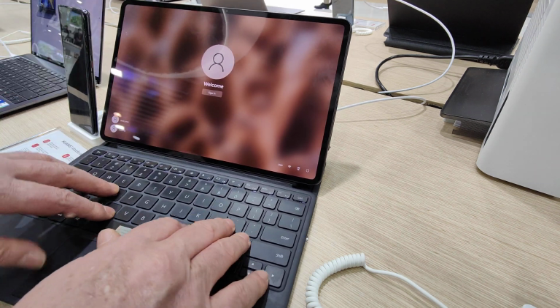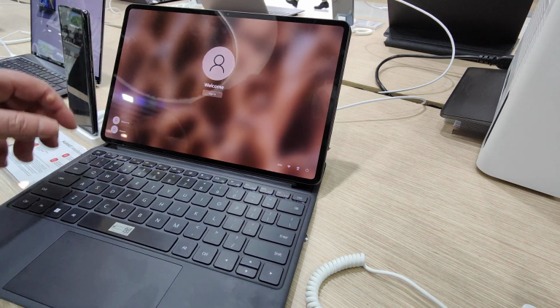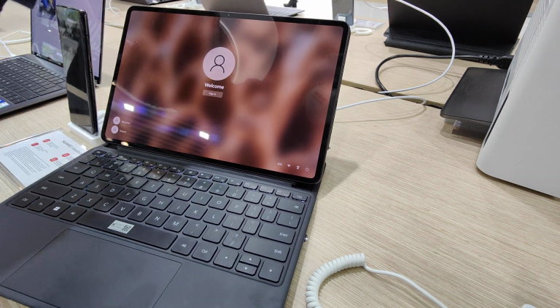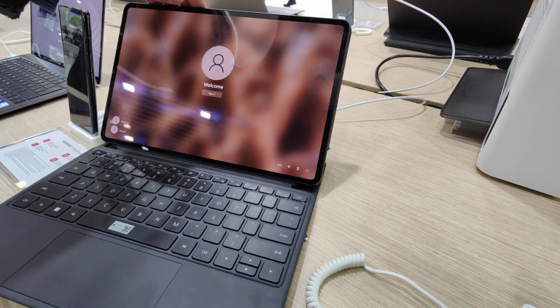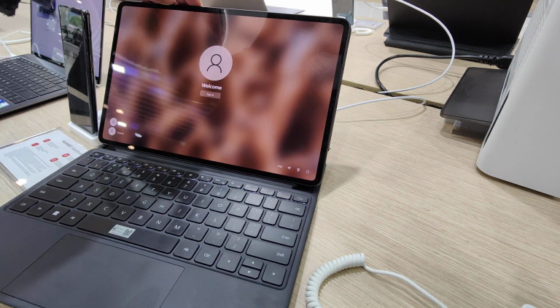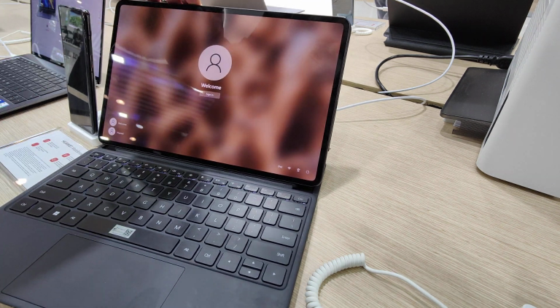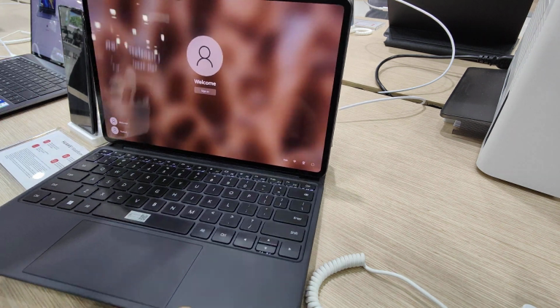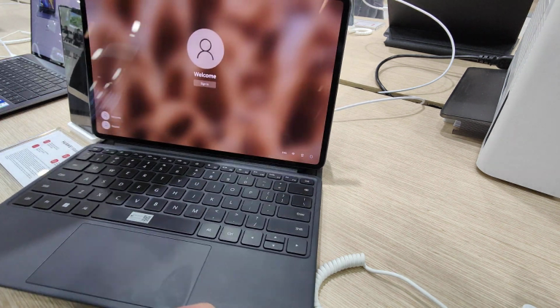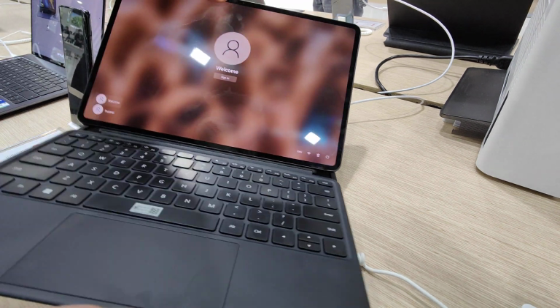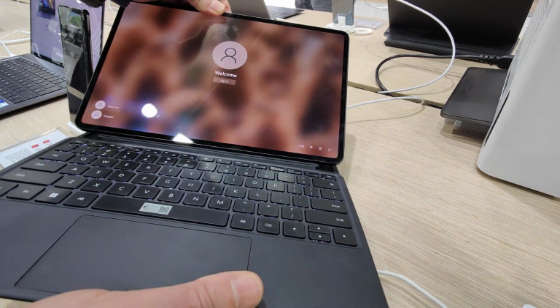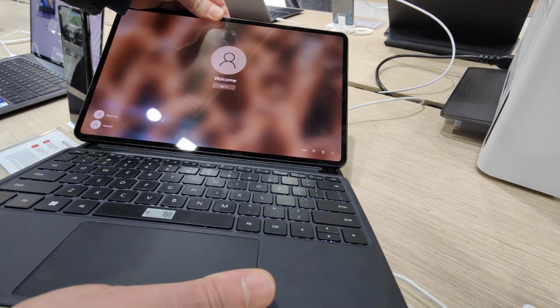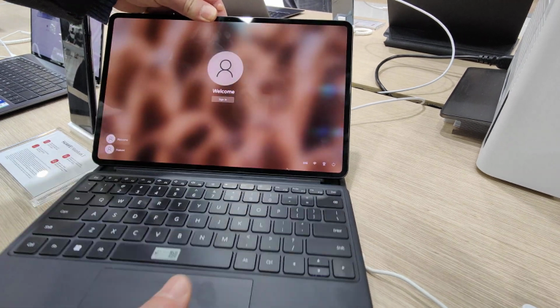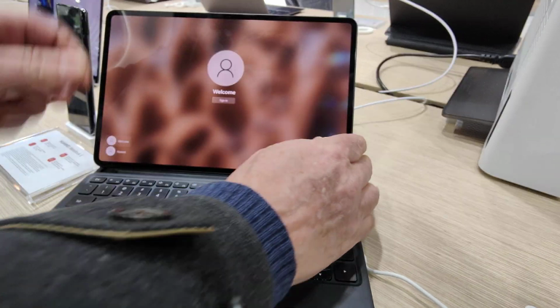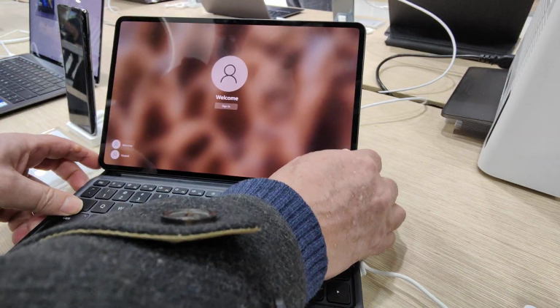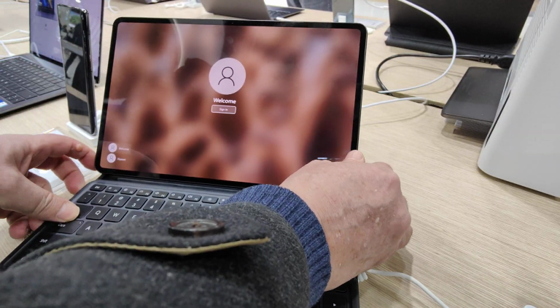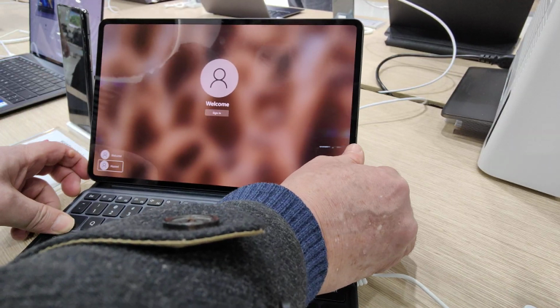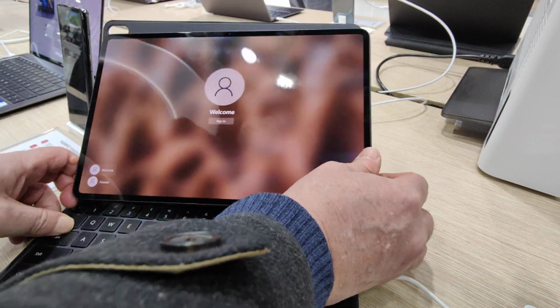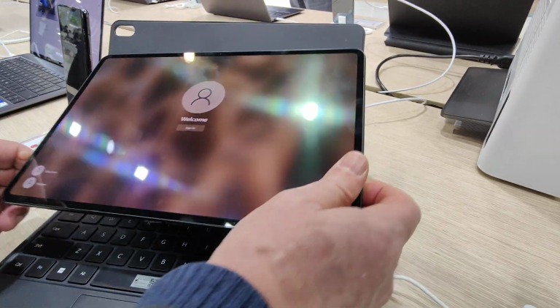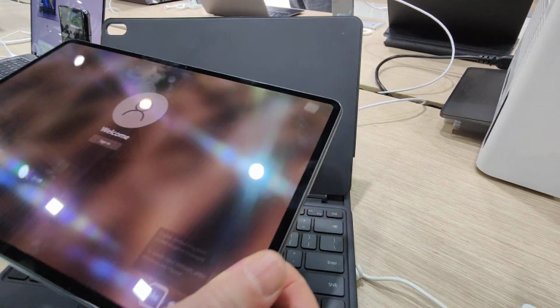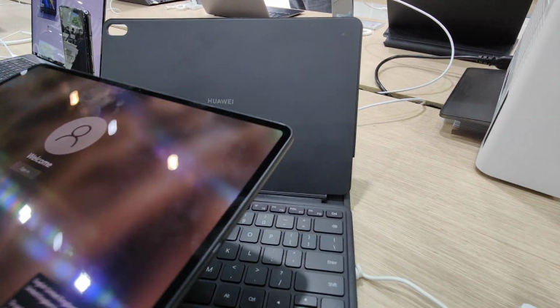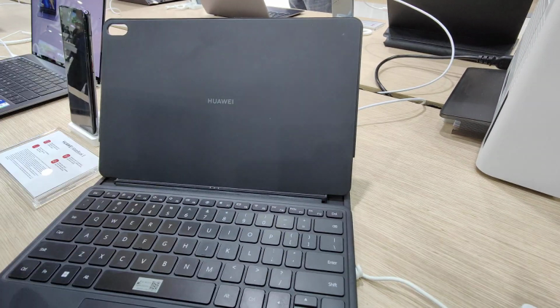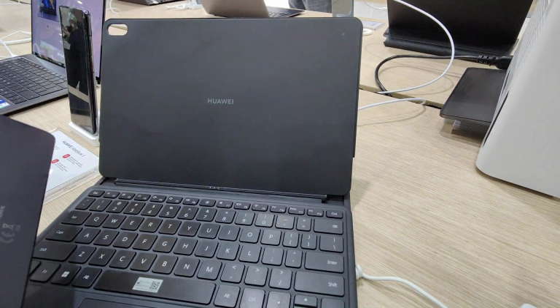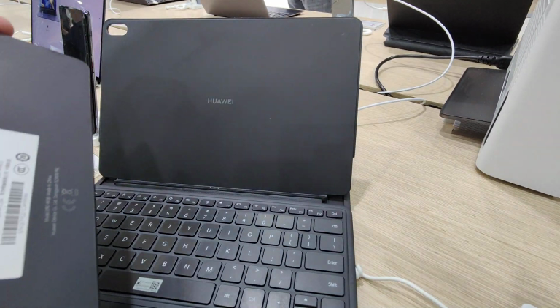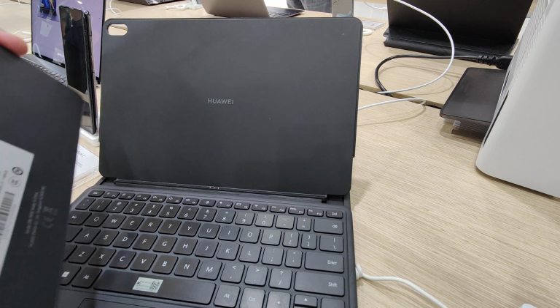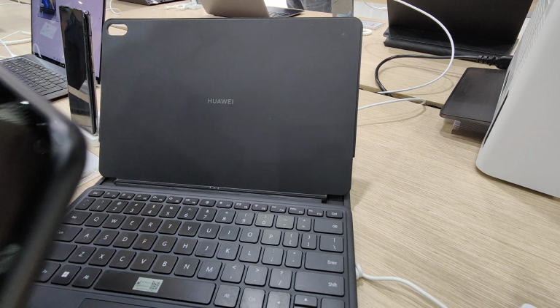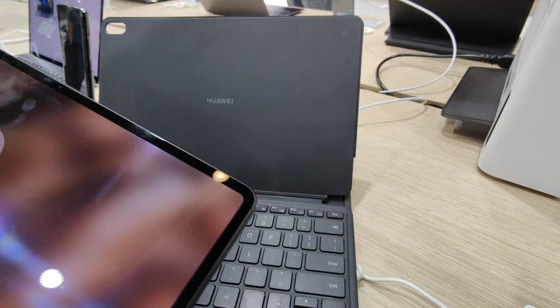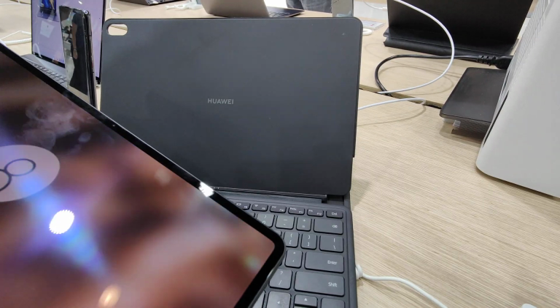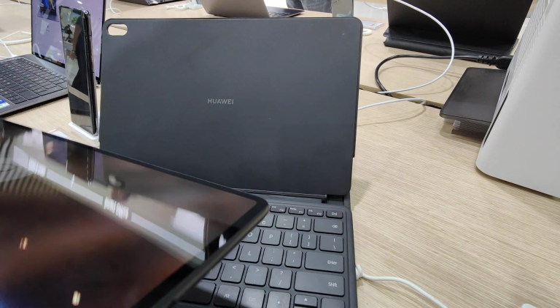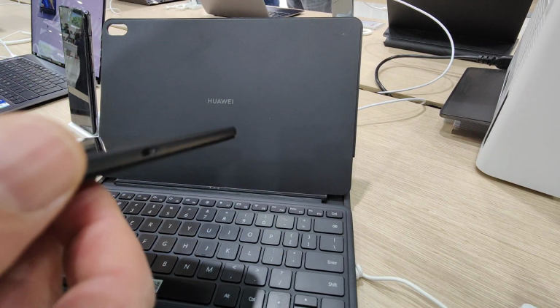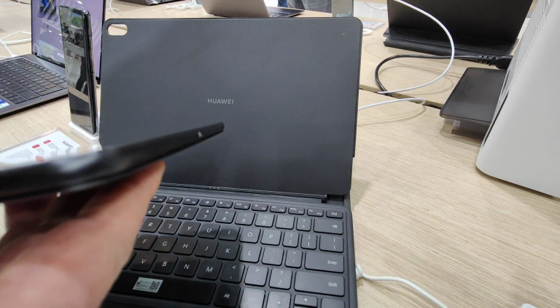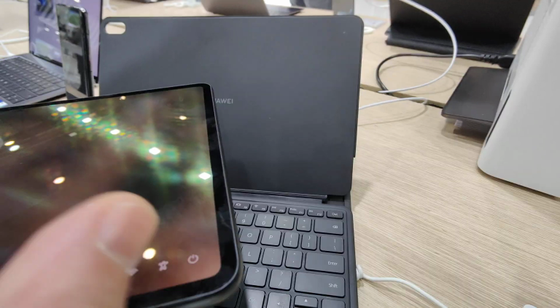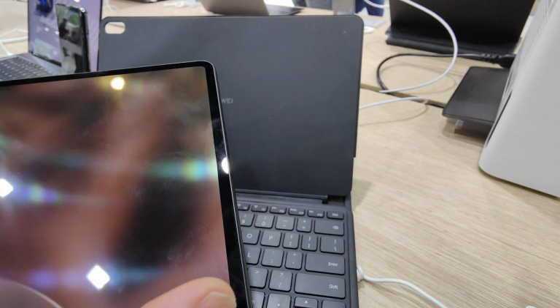The keyboard is okay. It's like a tablet now — probably you can do more things here. You can remove the display and go as a tablet.